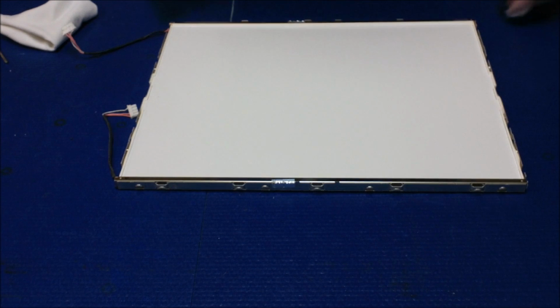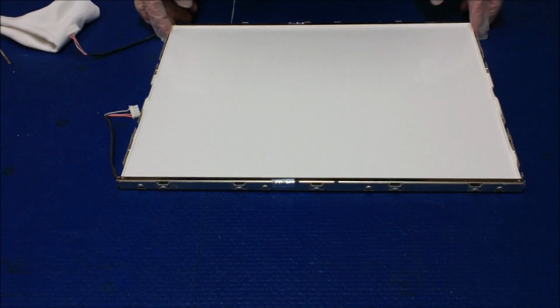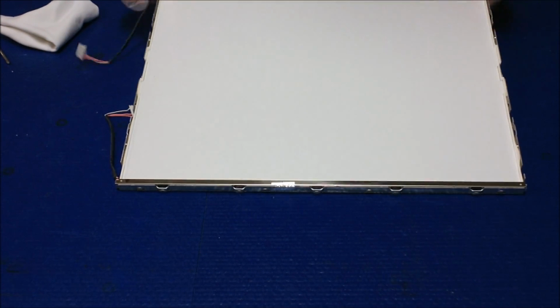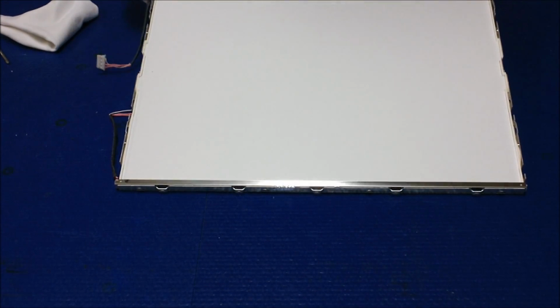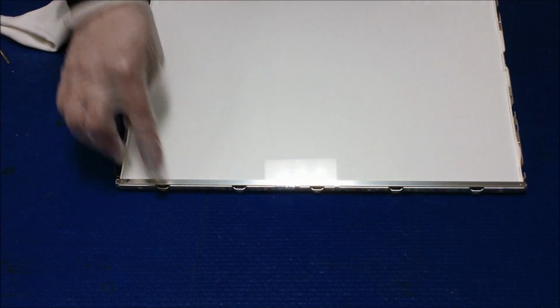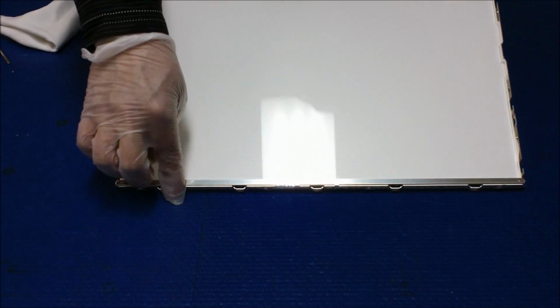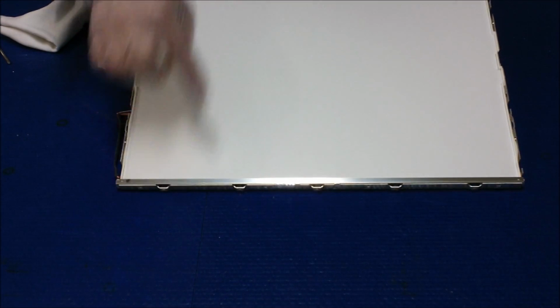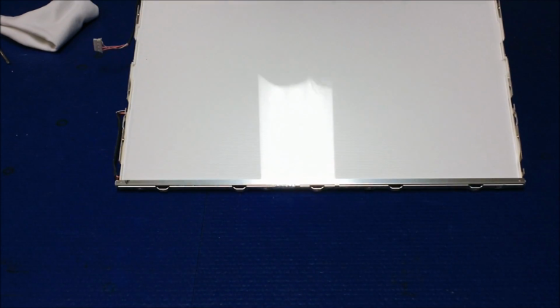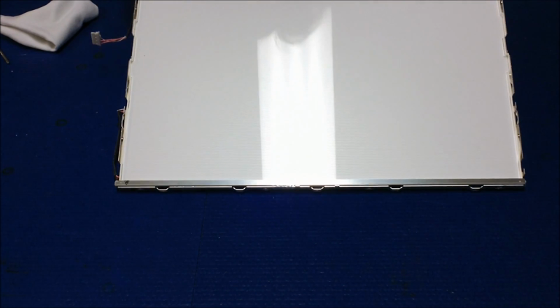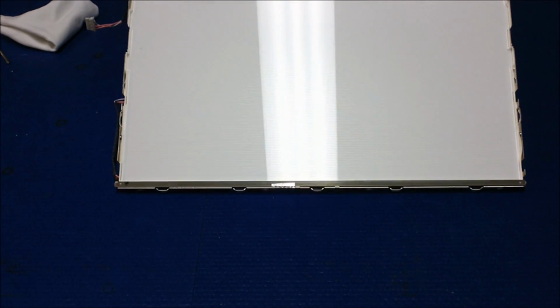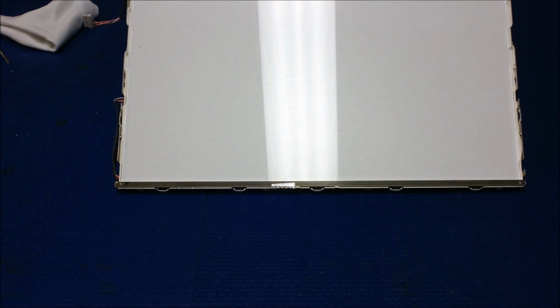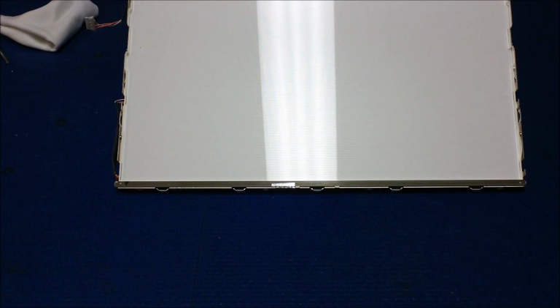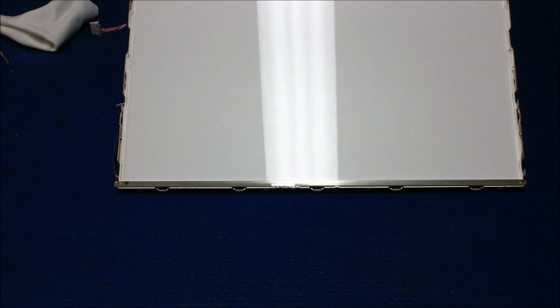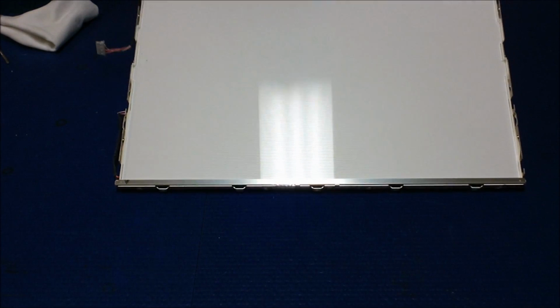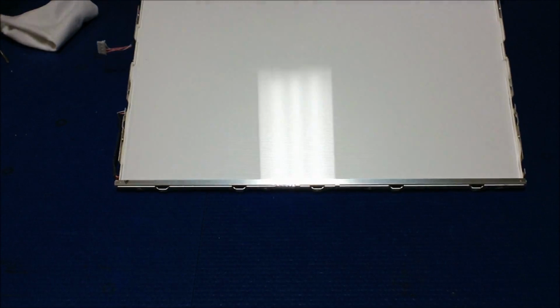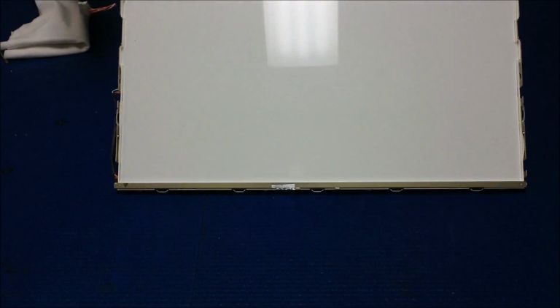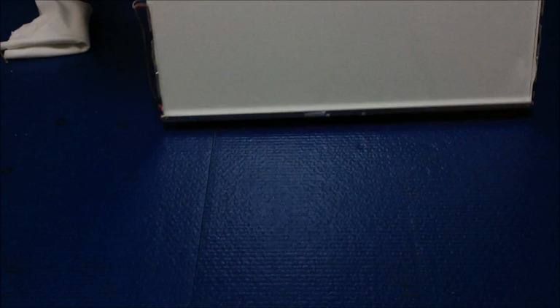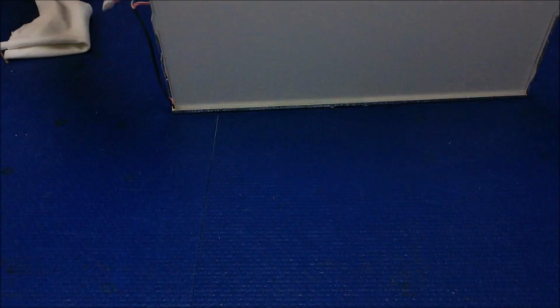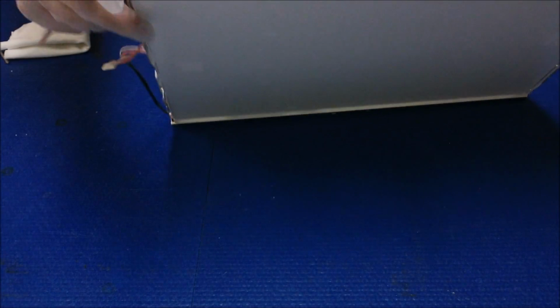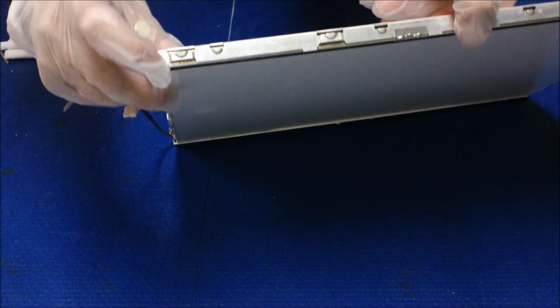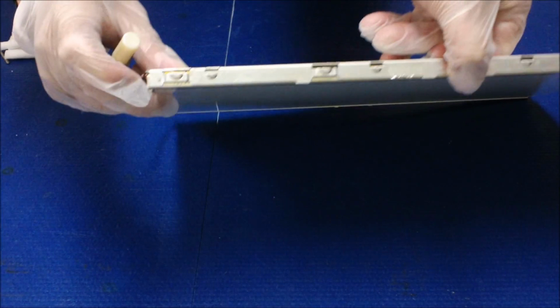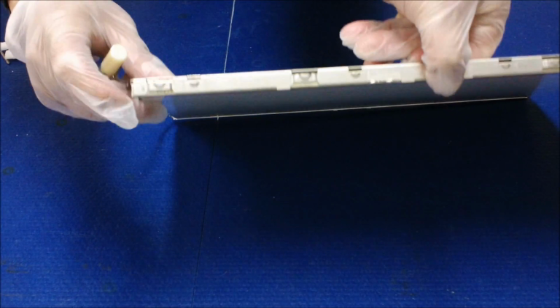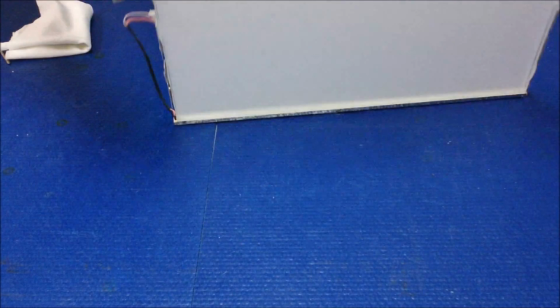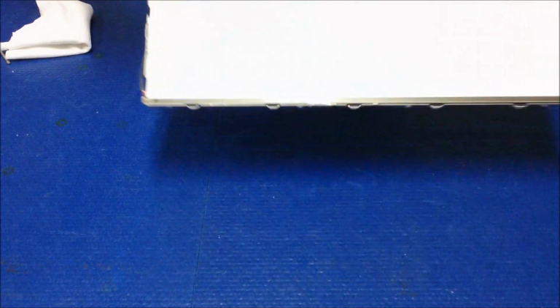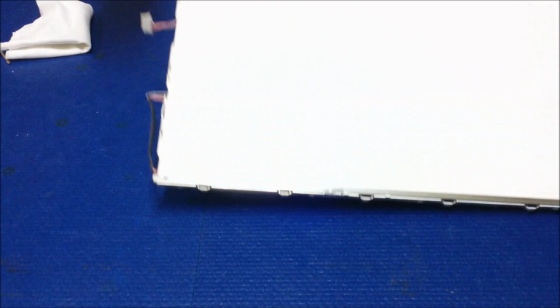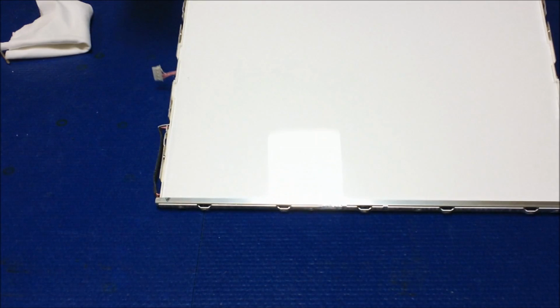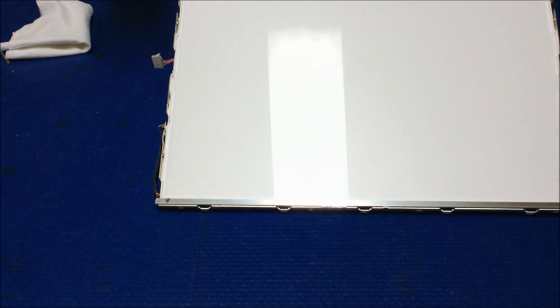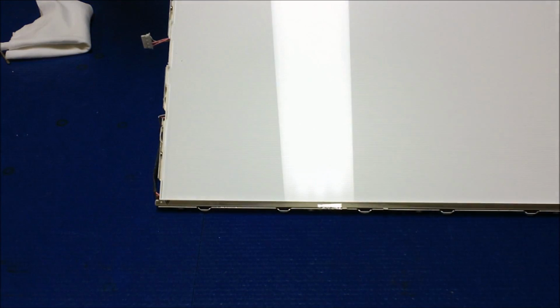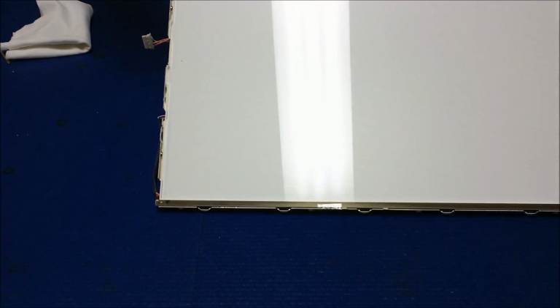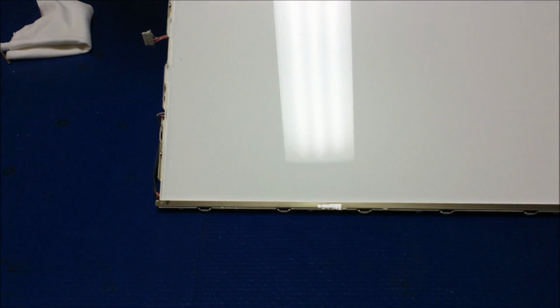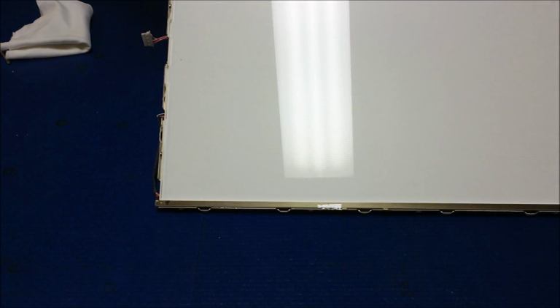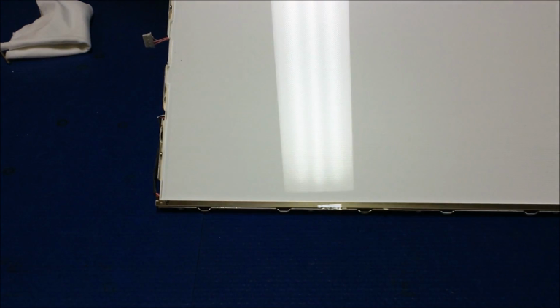Now we're going to access the backlight lamp. Here's the backlight lamp. Looks like we're going to have to use a flathead screwdriver. We're going to take it out — take the light glass out.